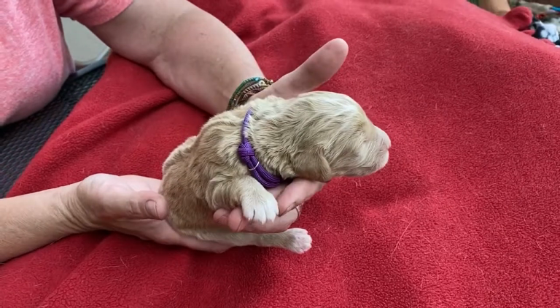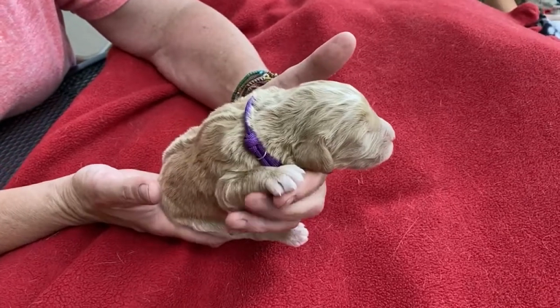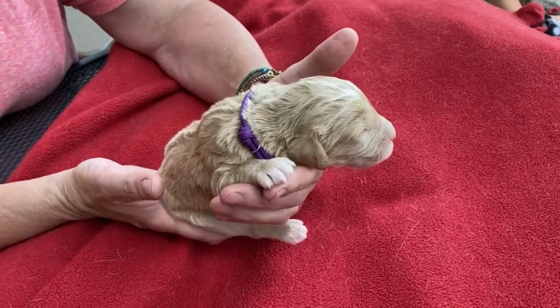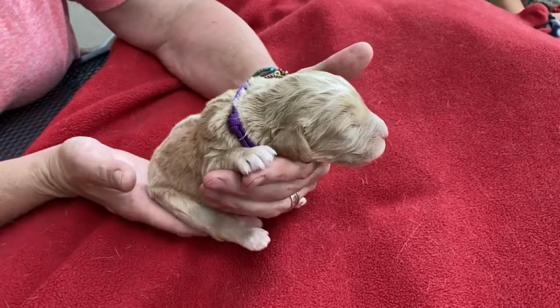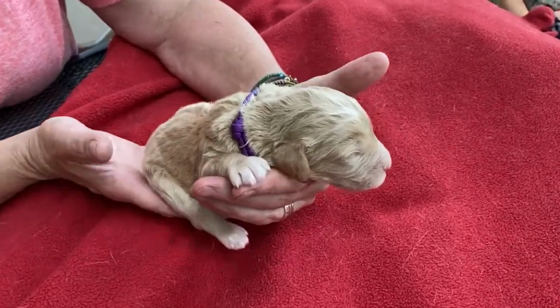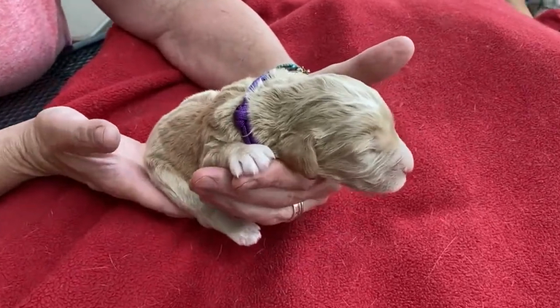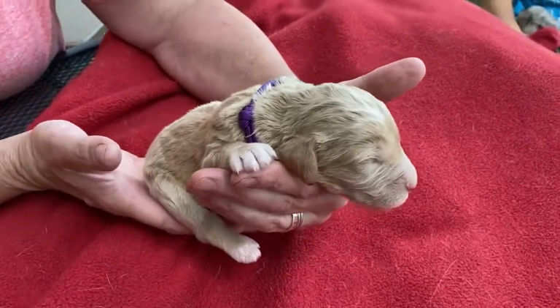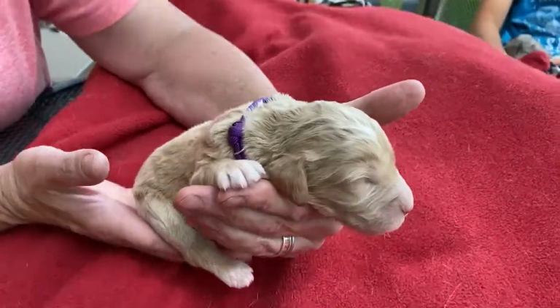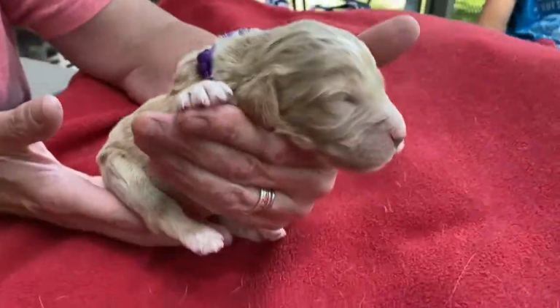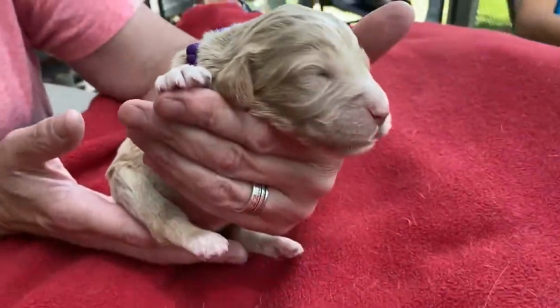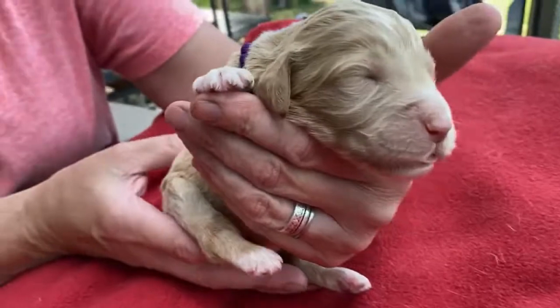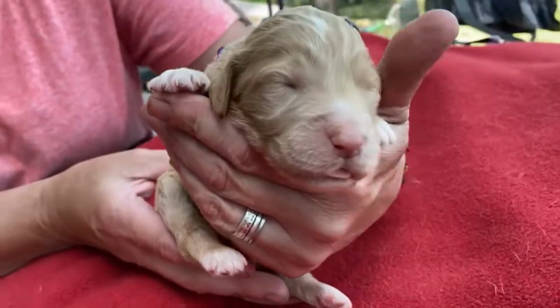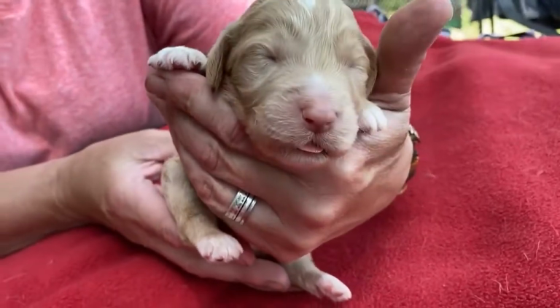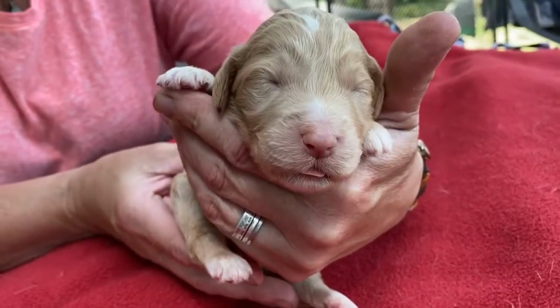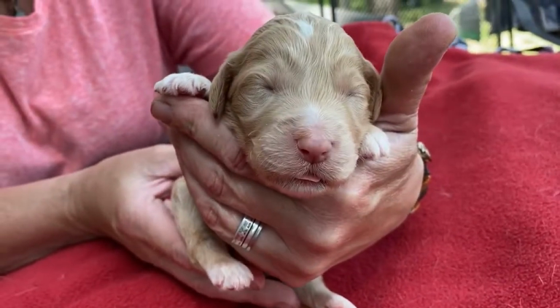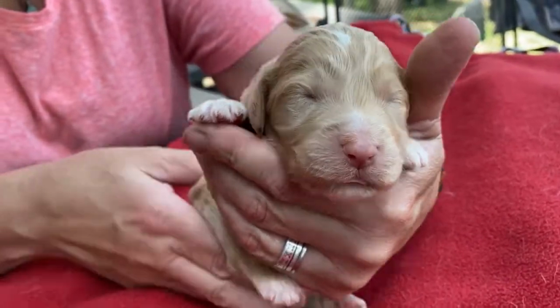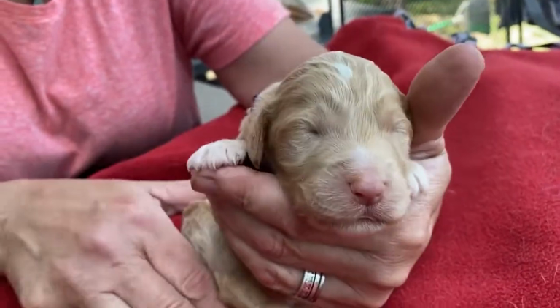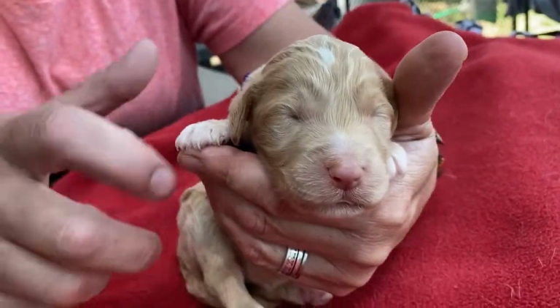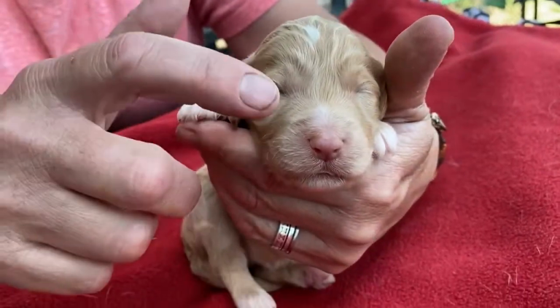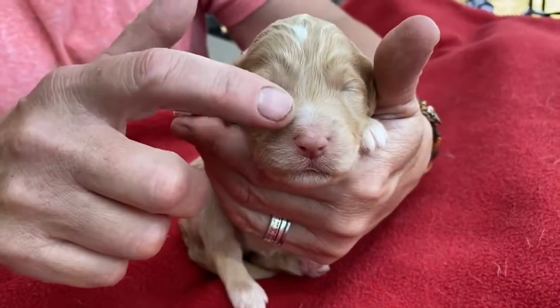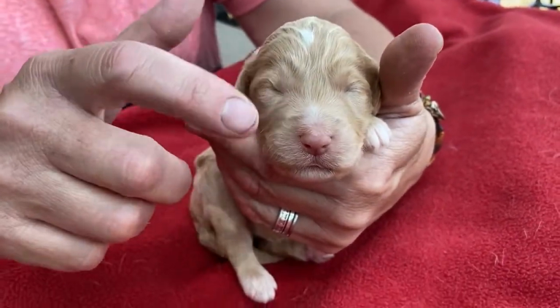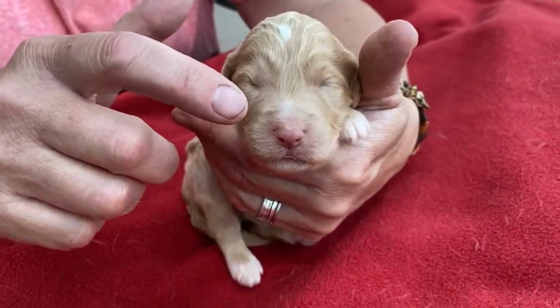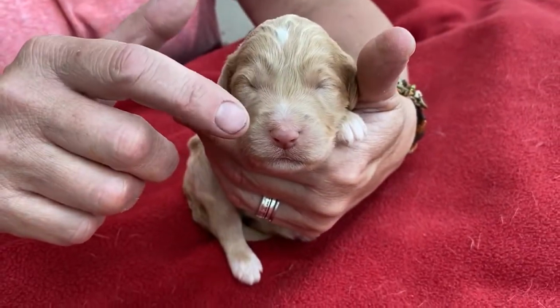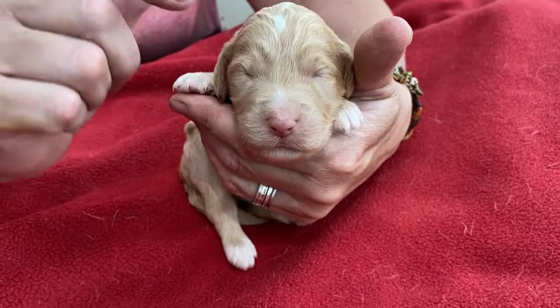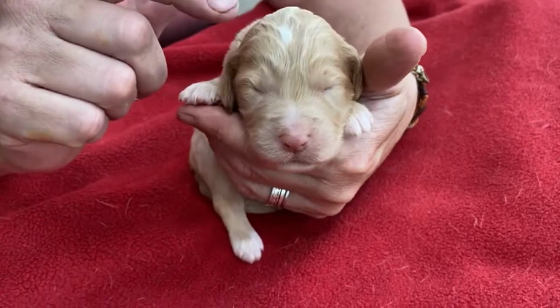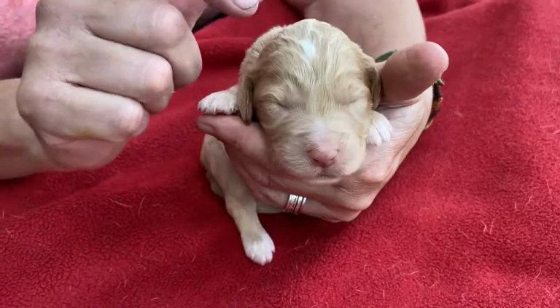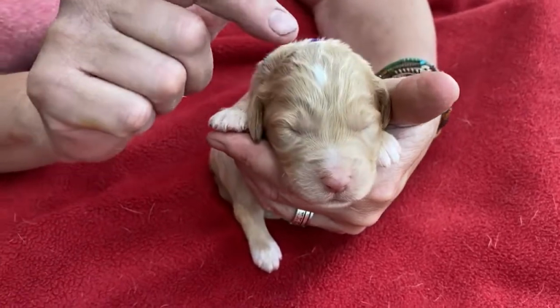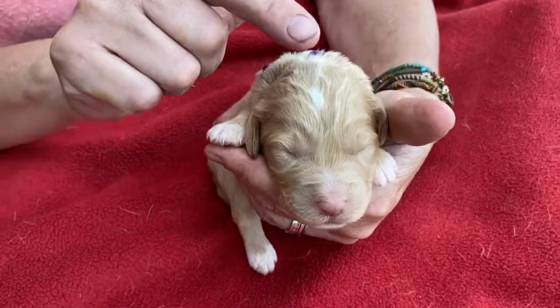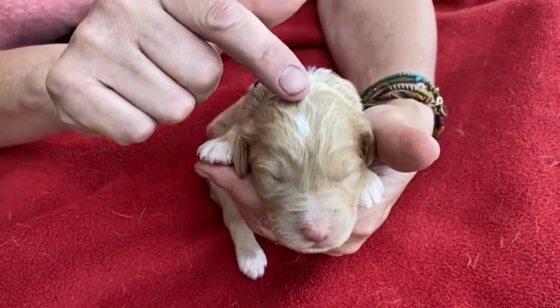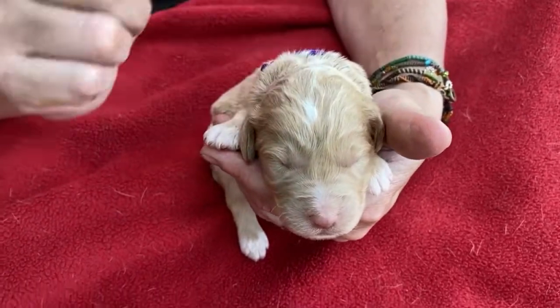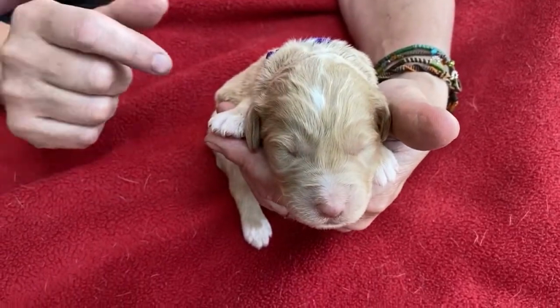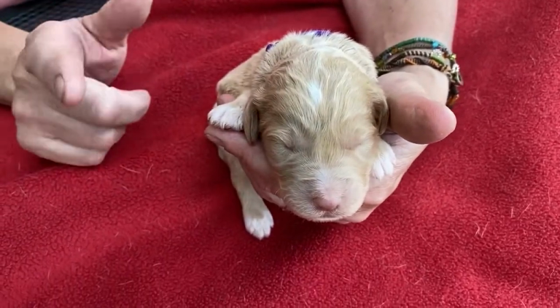This is Cosette Murphy's little girl purple. She is apricot in color. She's got just a little bit of white on her nose, which may or may not stay, and she's got this little white dot on her head.